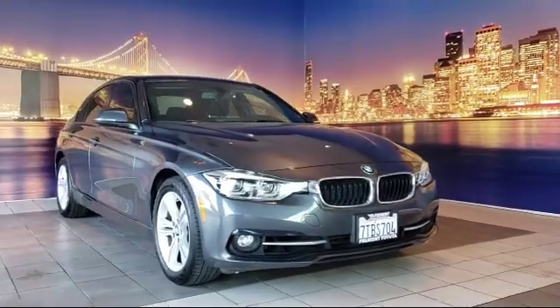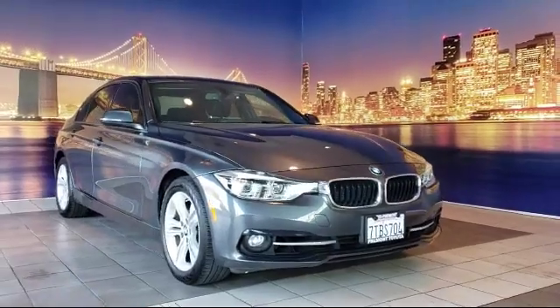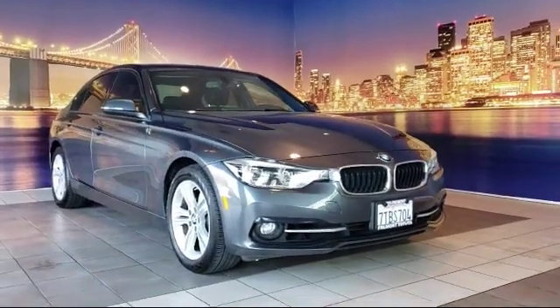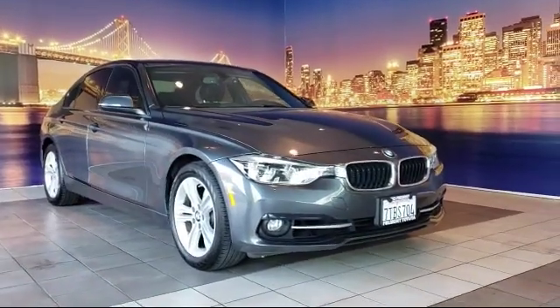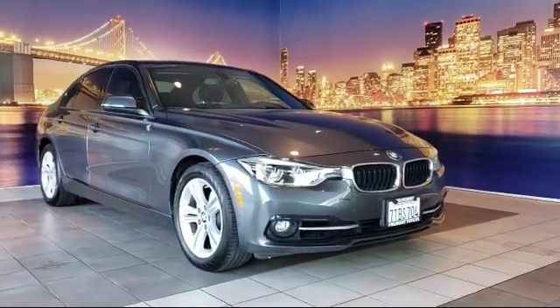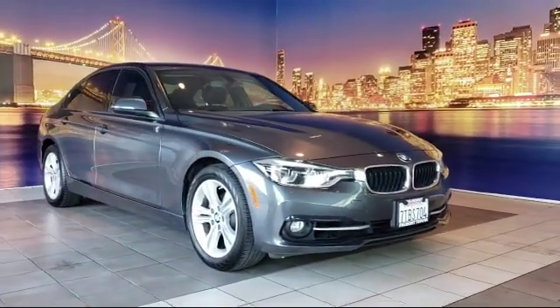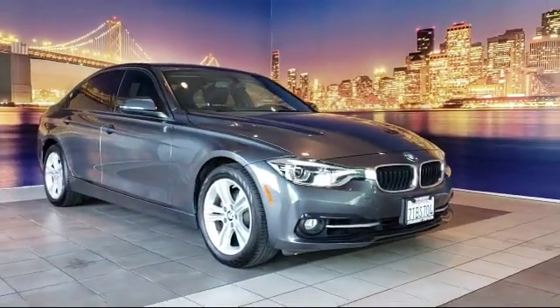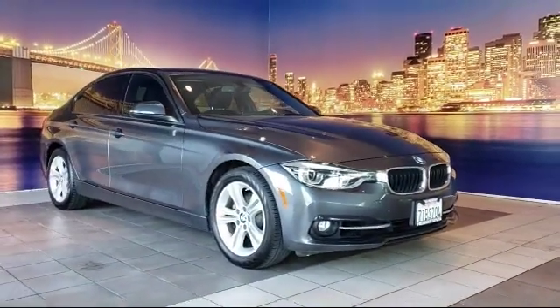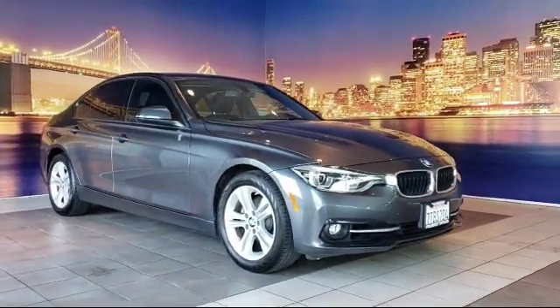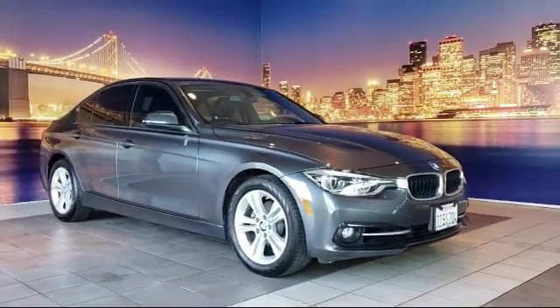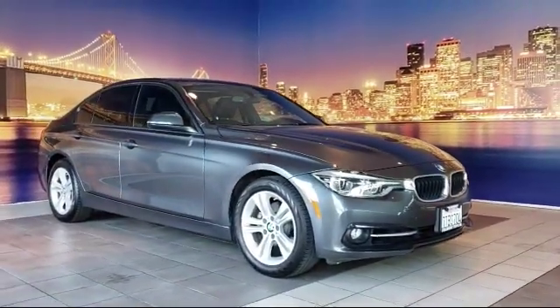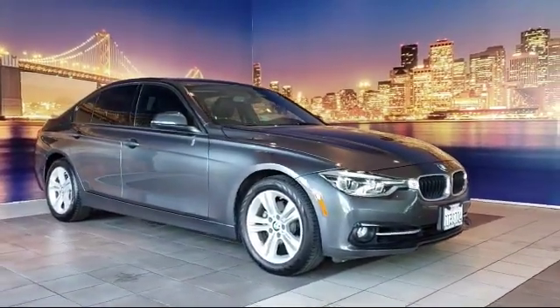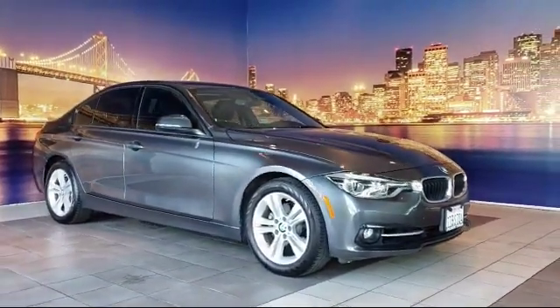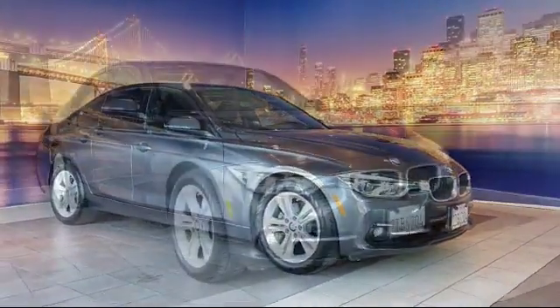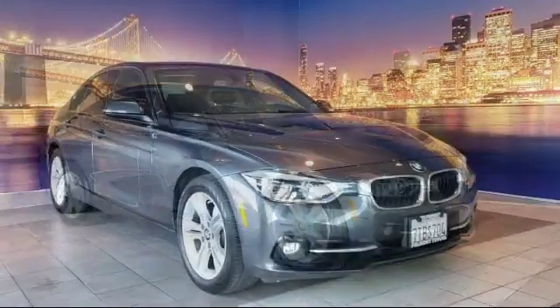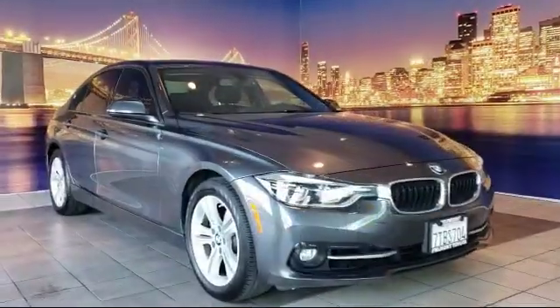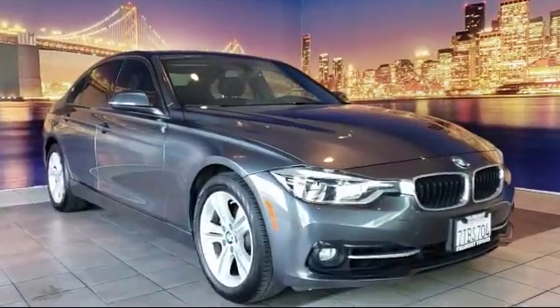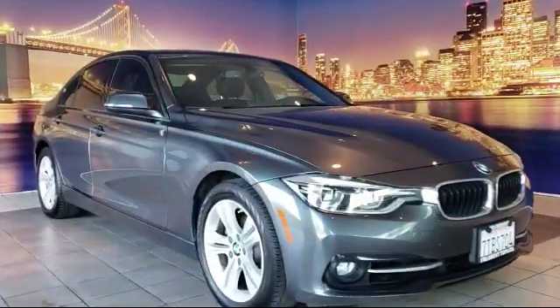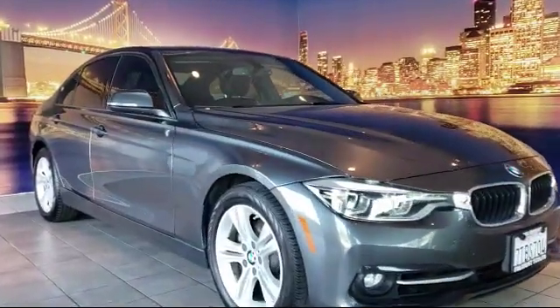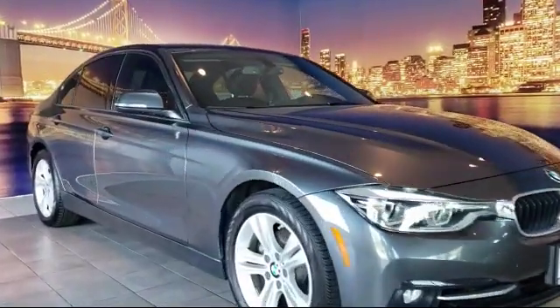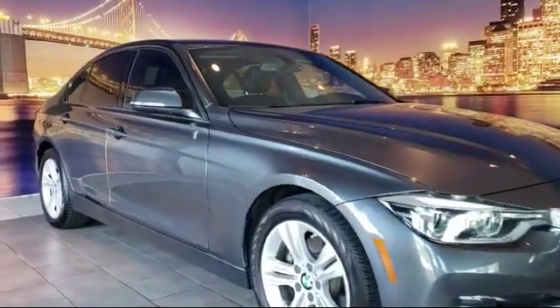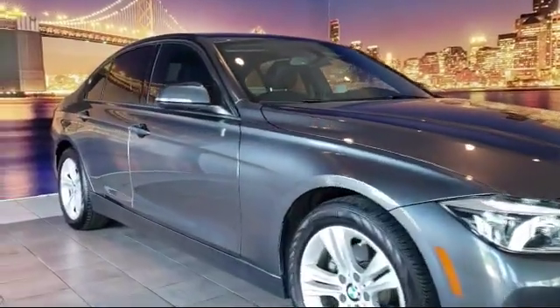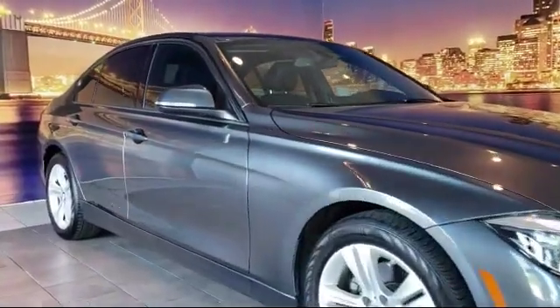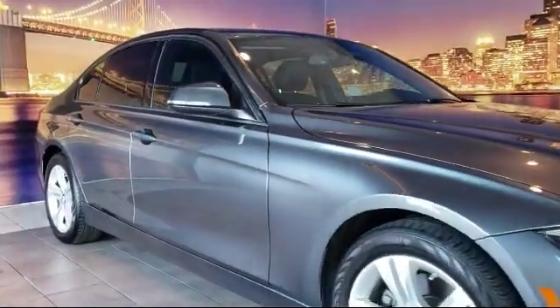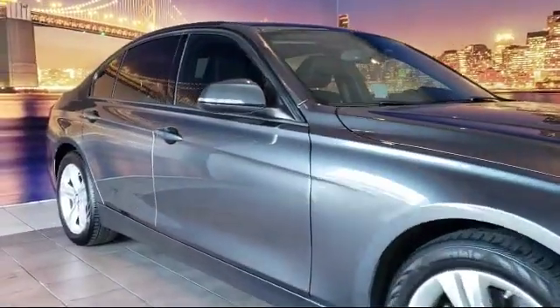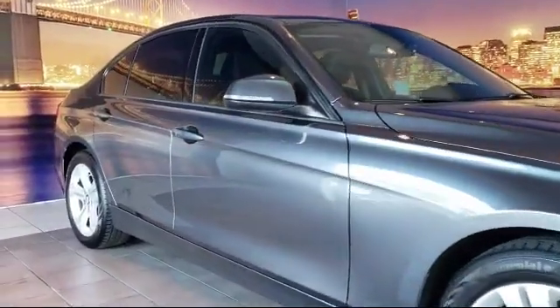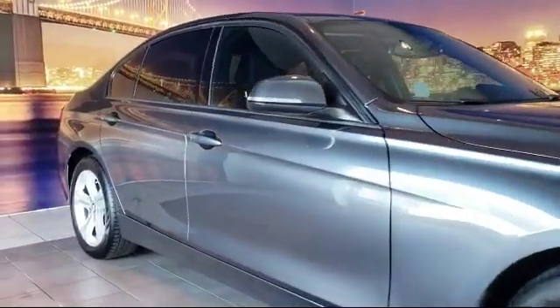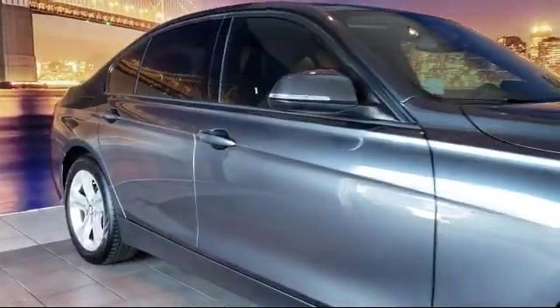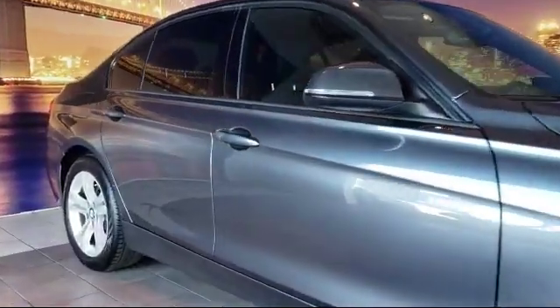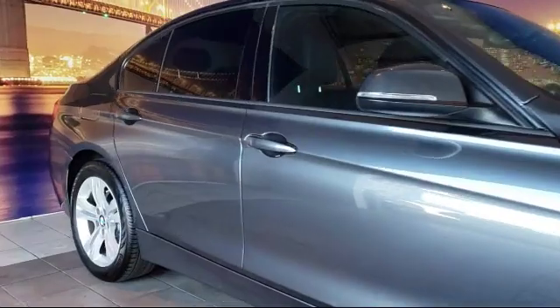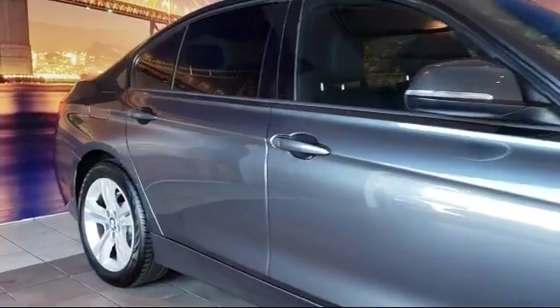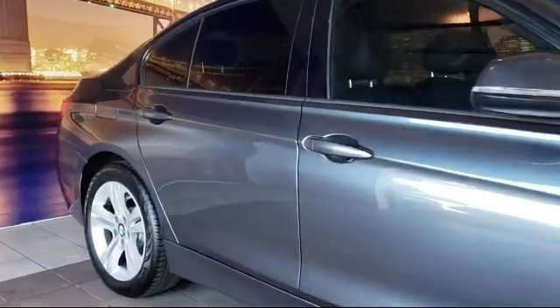It comes equipped with a navigation system, keyless entry, rain-sensitive windshield wipers, leather-wrapped steering wheel, tire pressure monitoring system, and air conditioning.